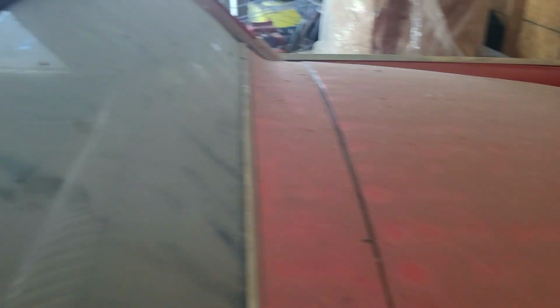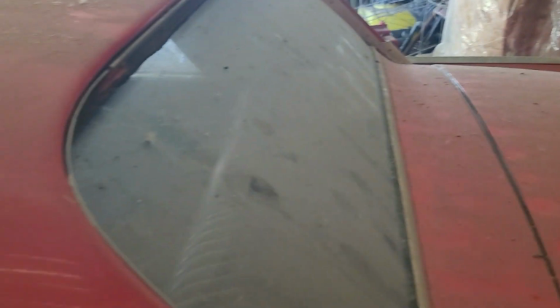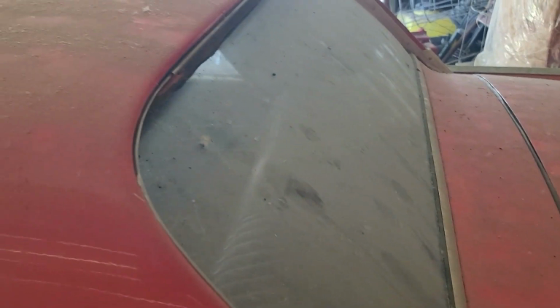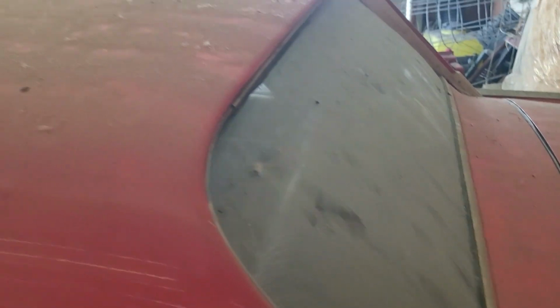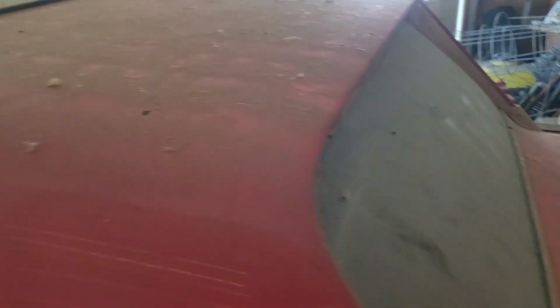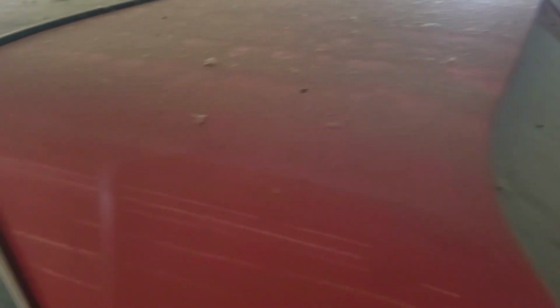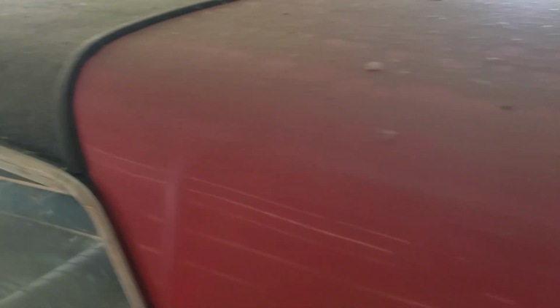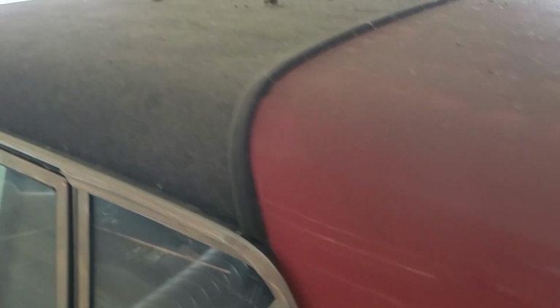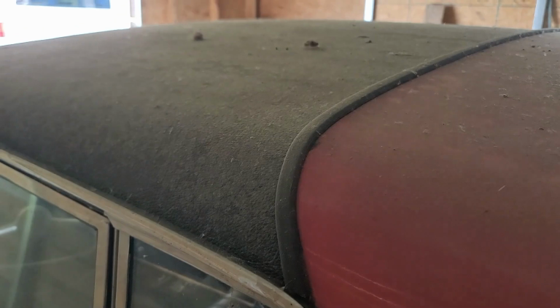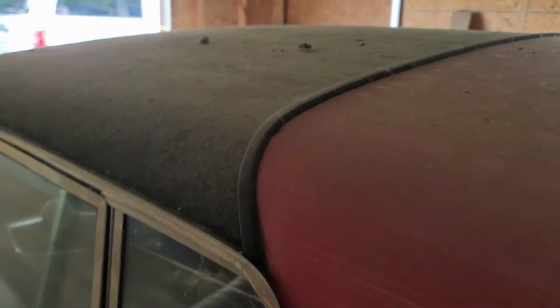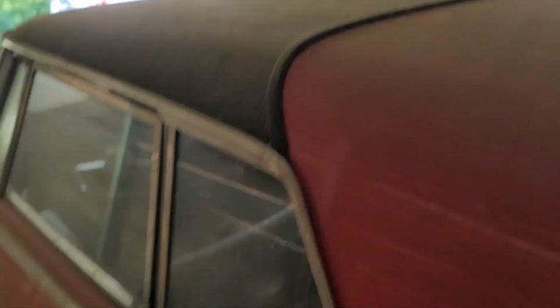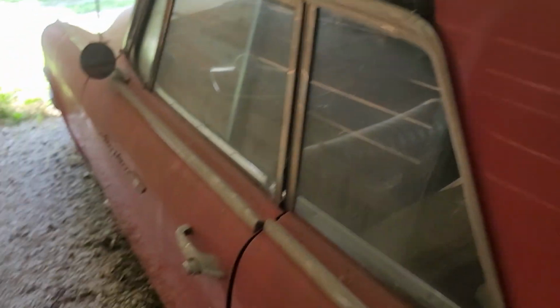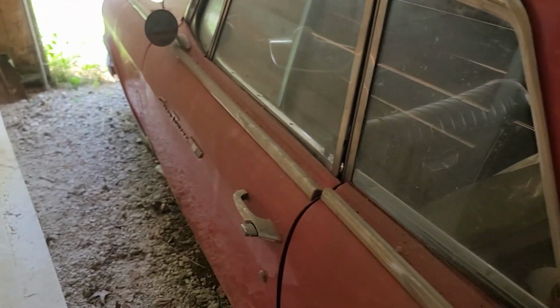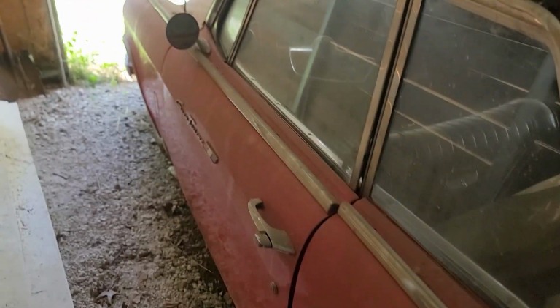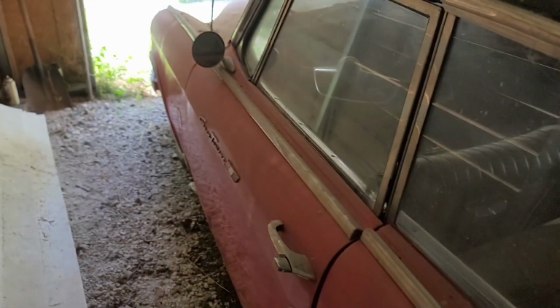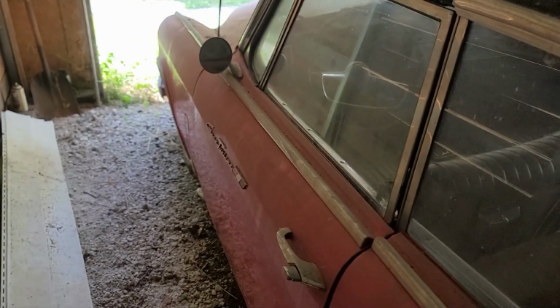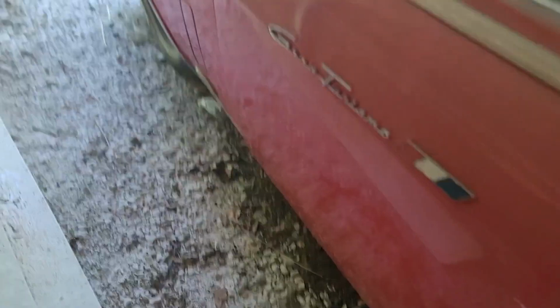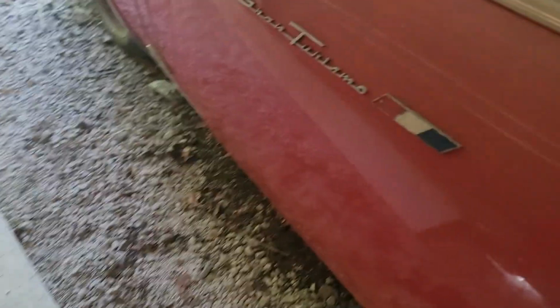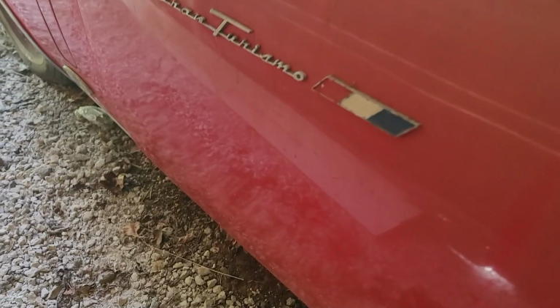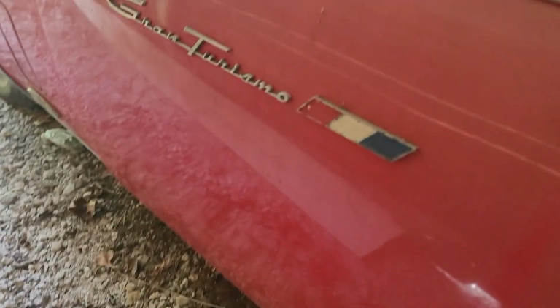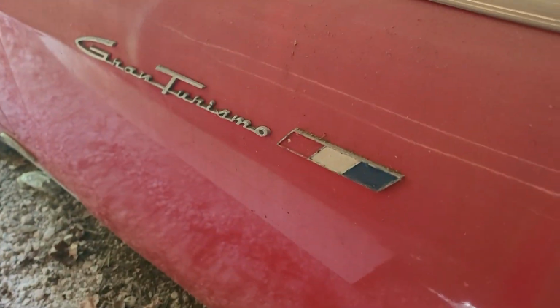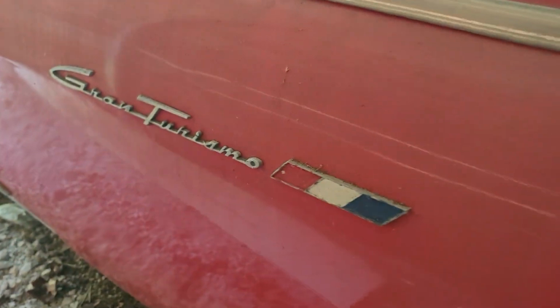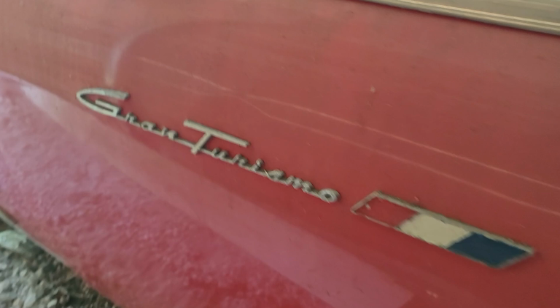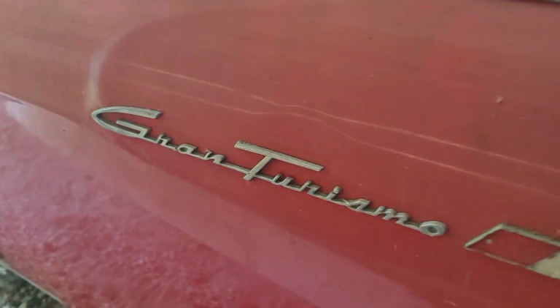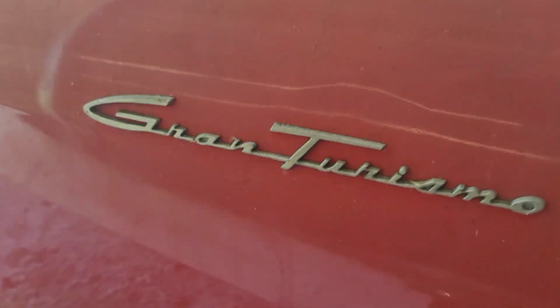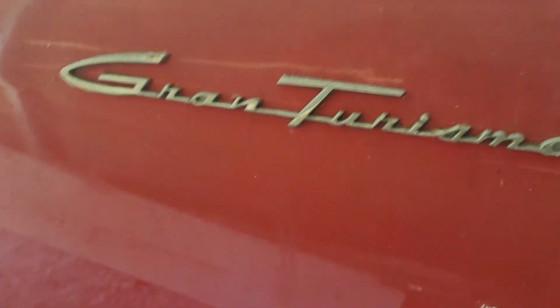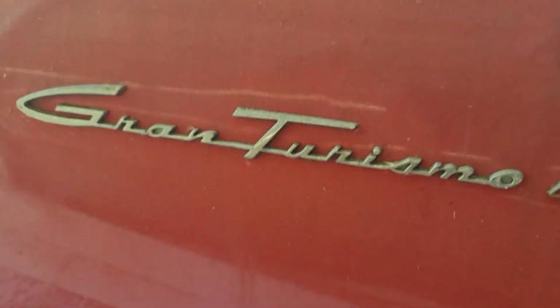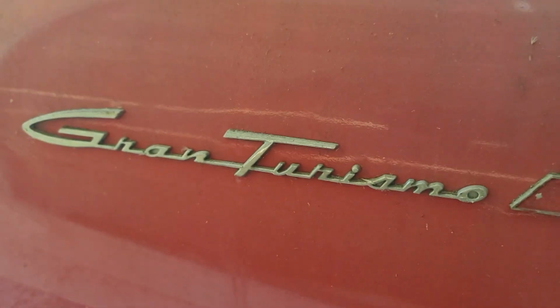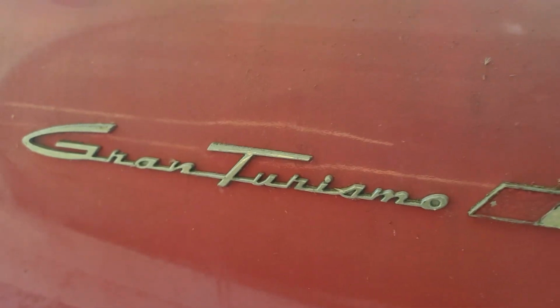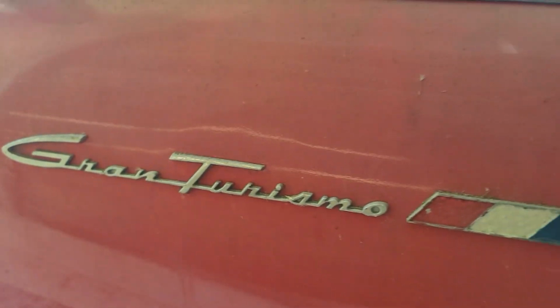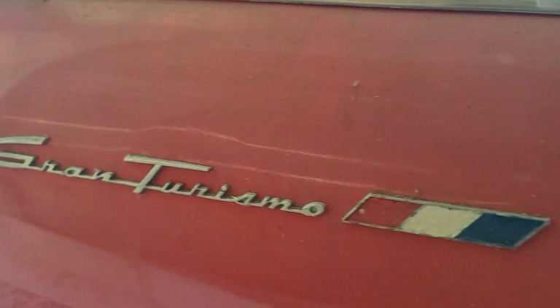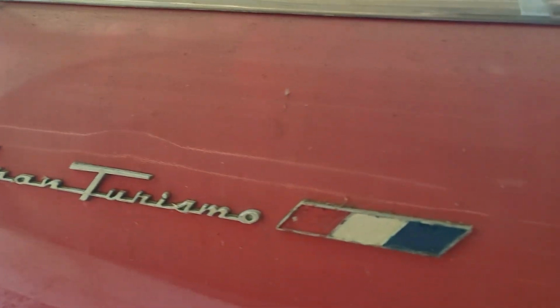She definitely needs cleaned up. All right, so we have a Gran Turismo here.